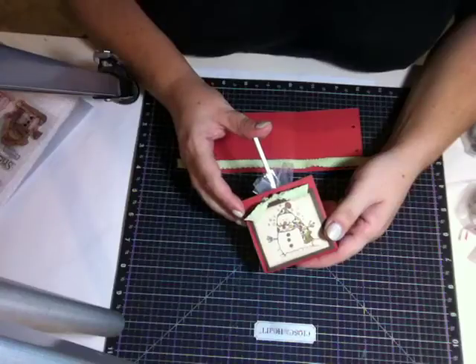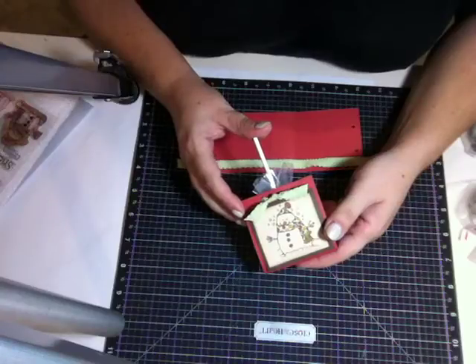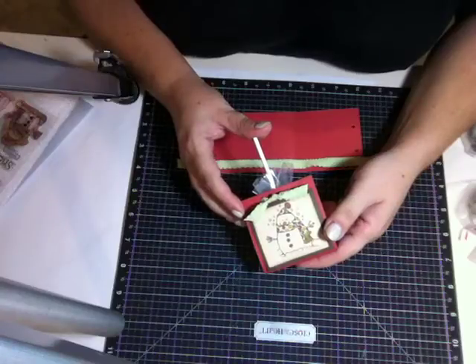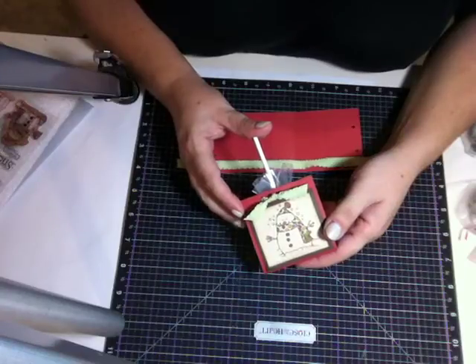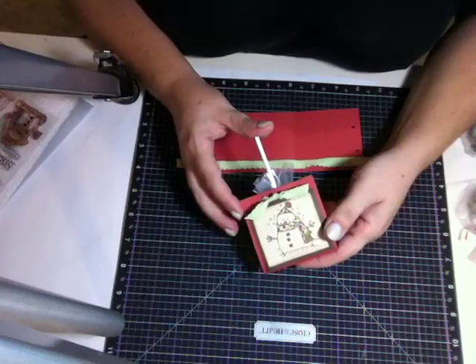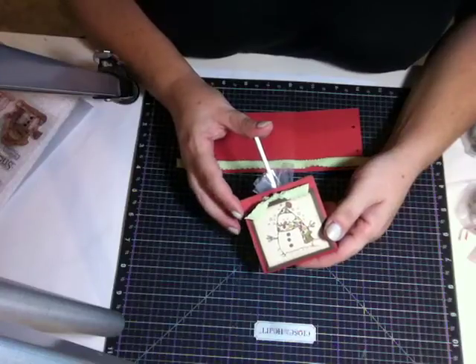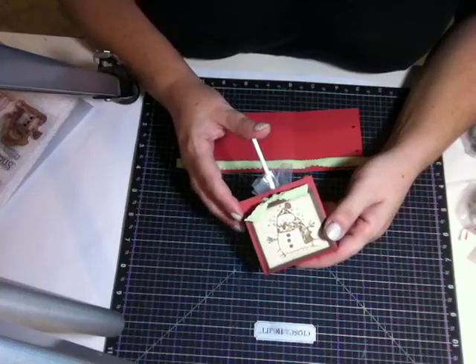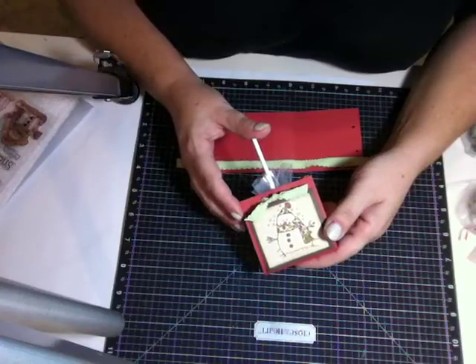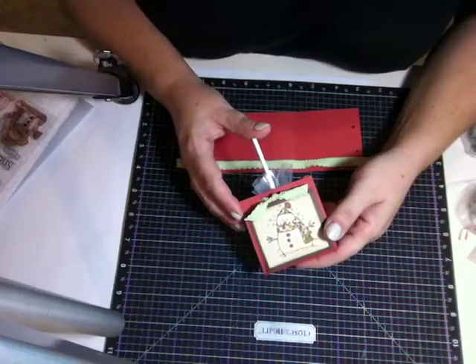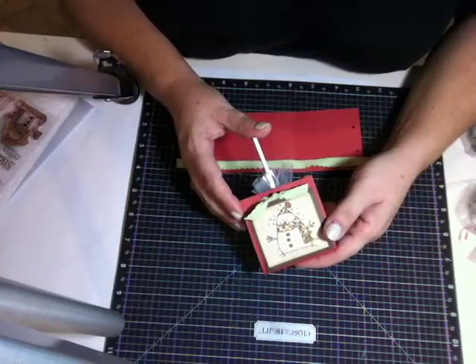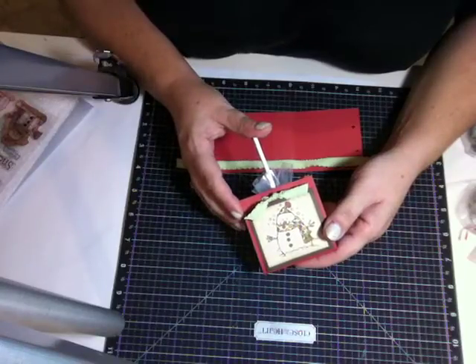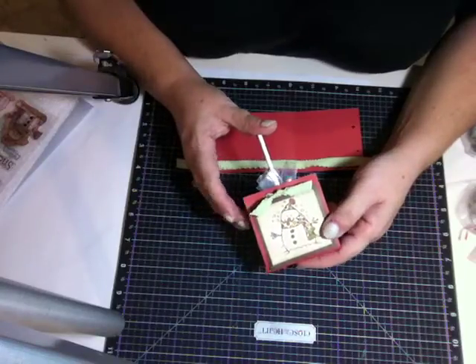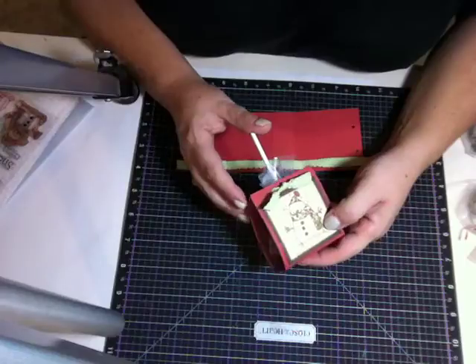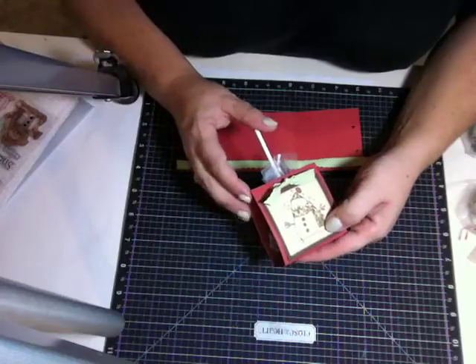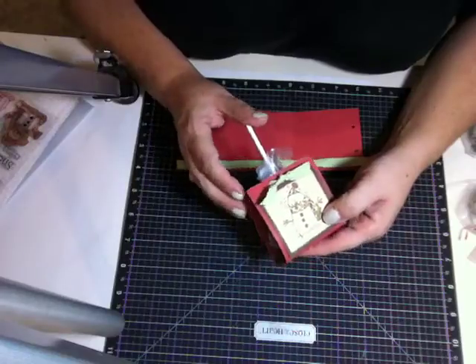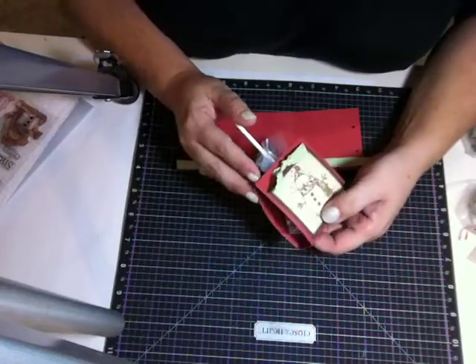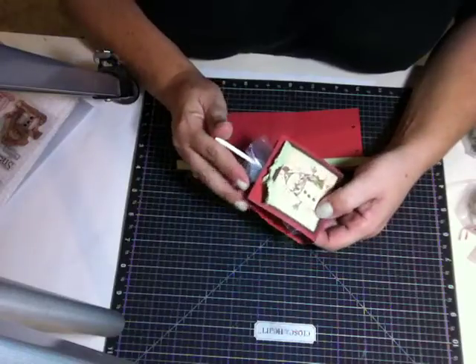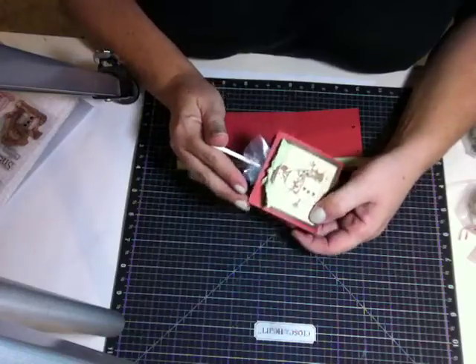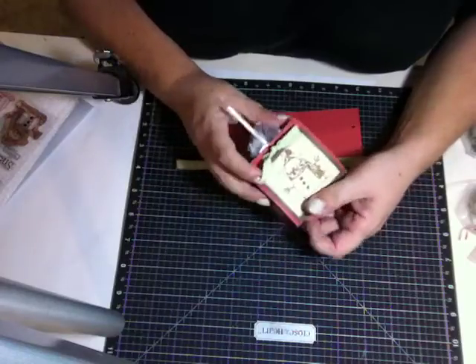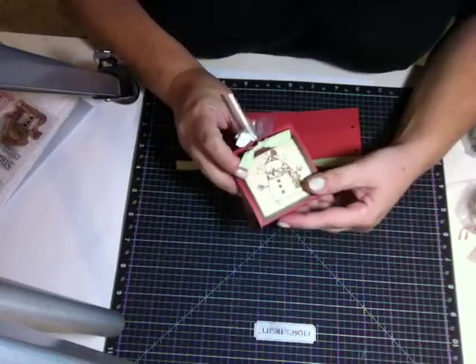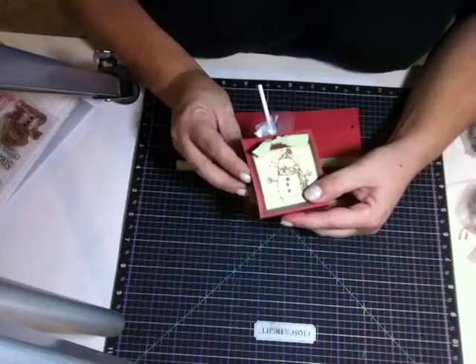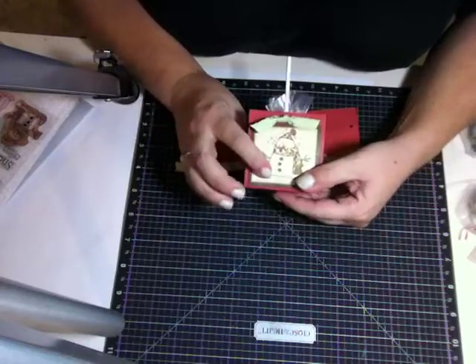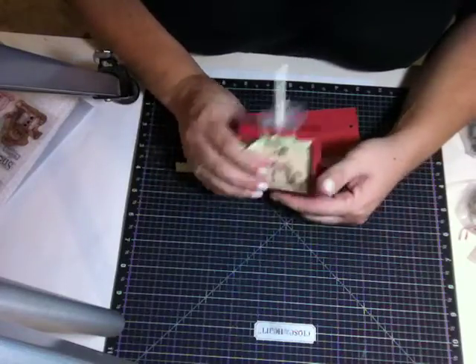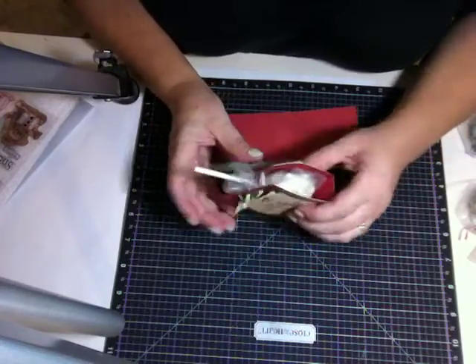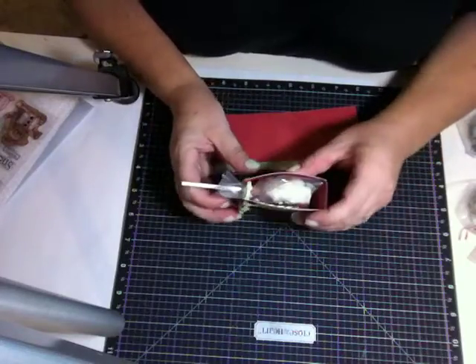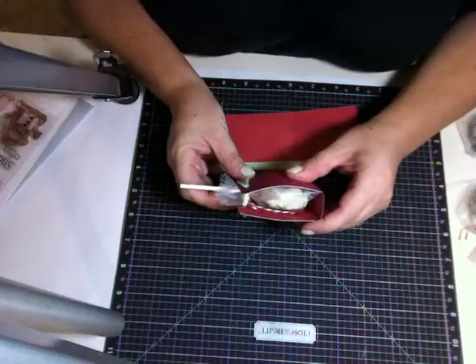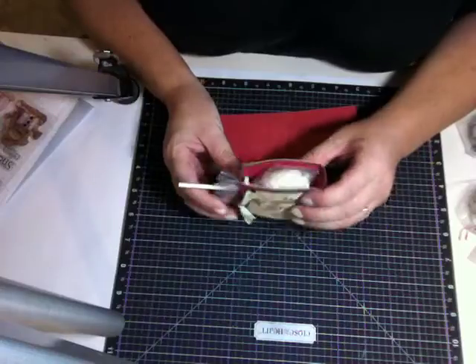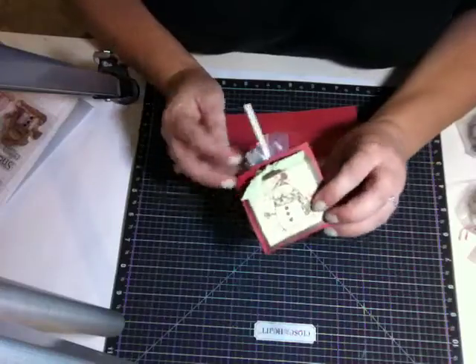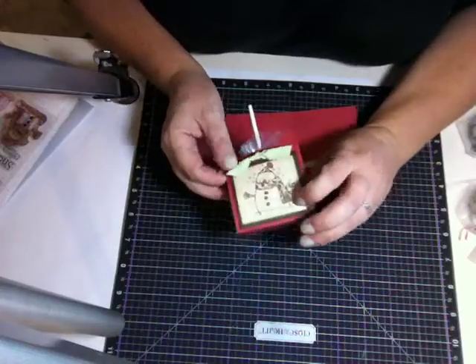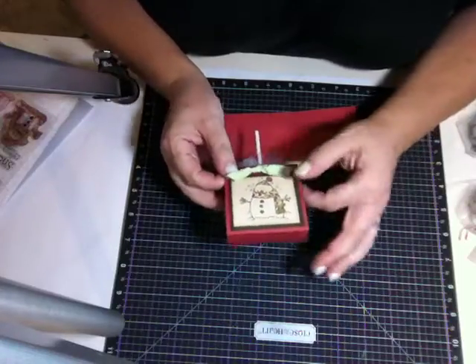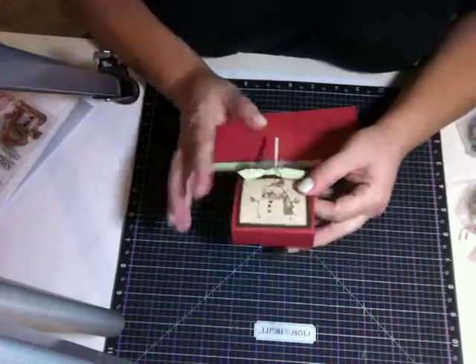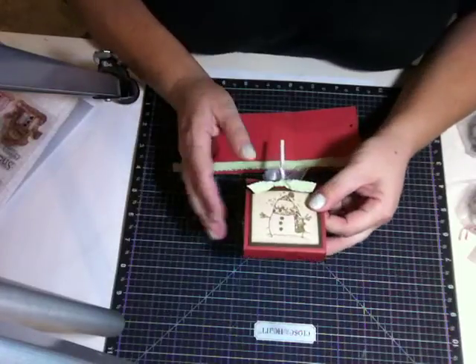Hi everybody, my name is Erin Brown and I am a Close to My Heart consultant. Today I want to show you how I made this little treat container.